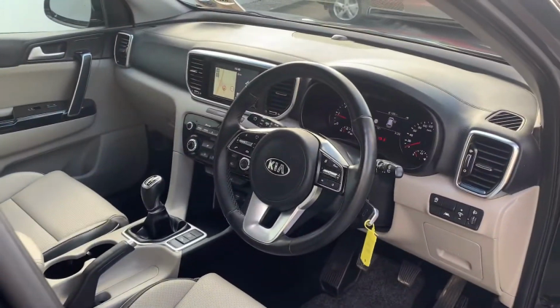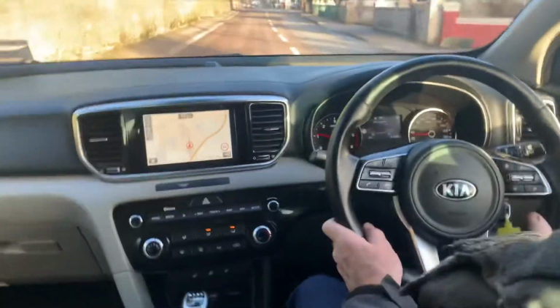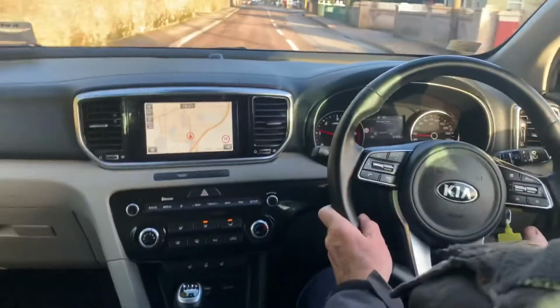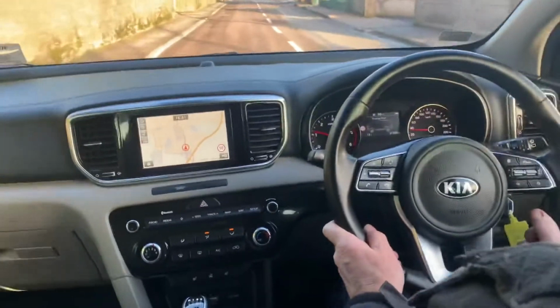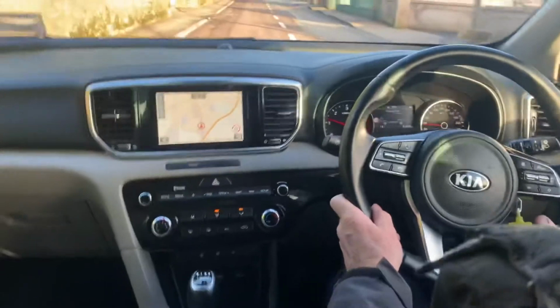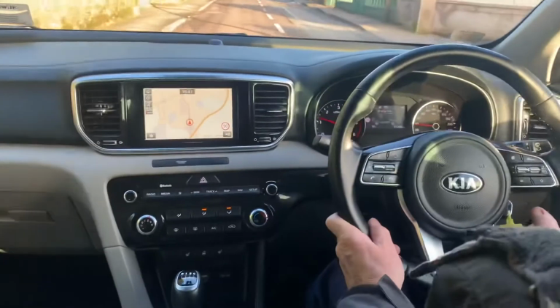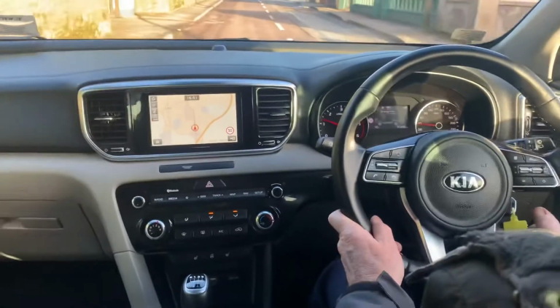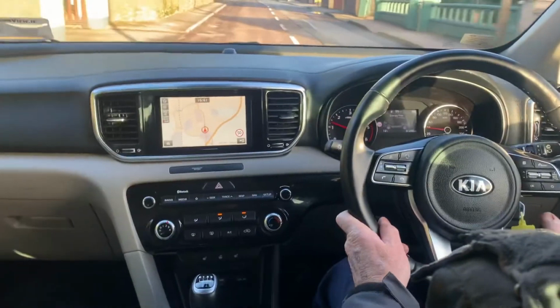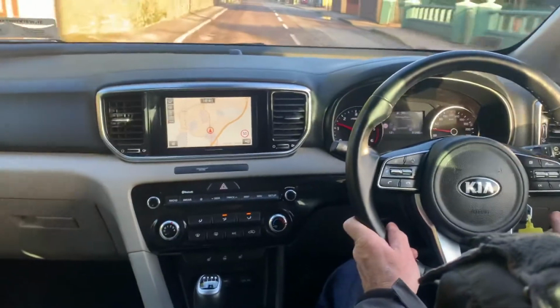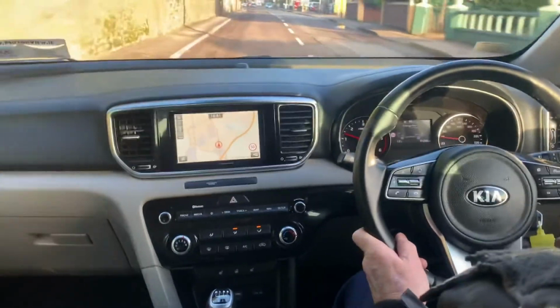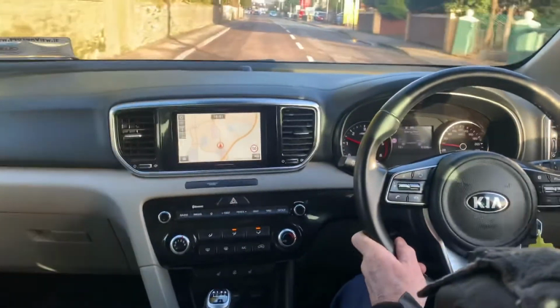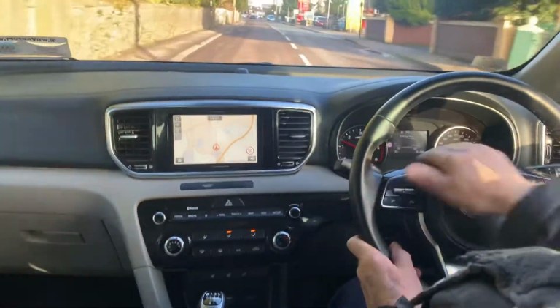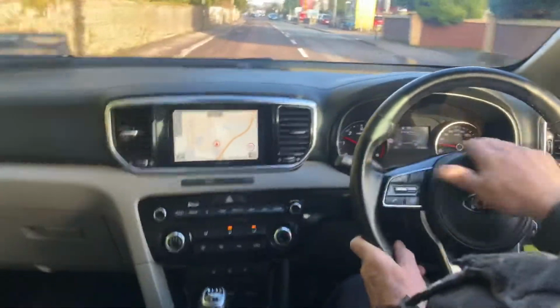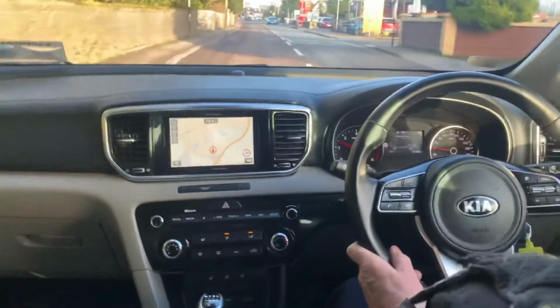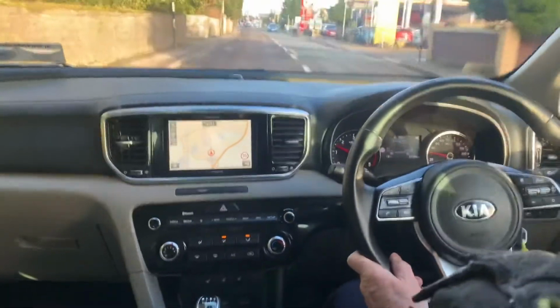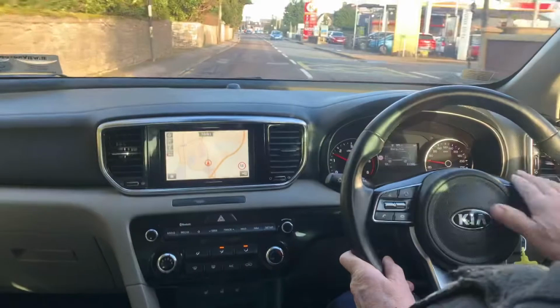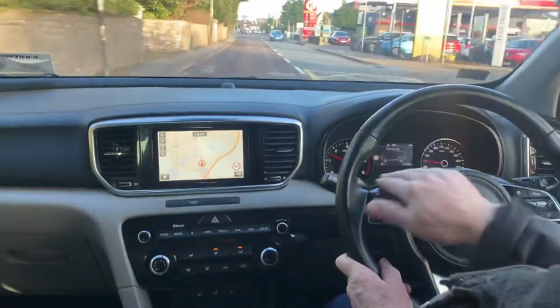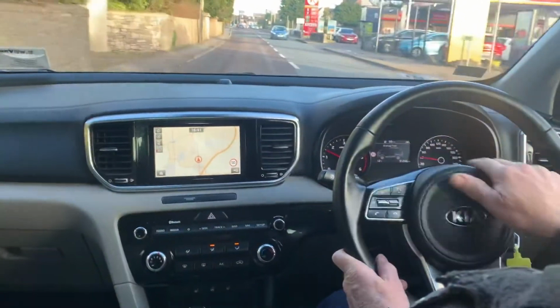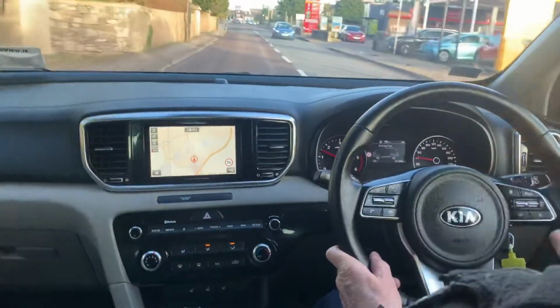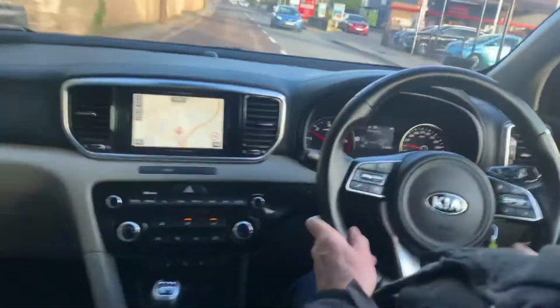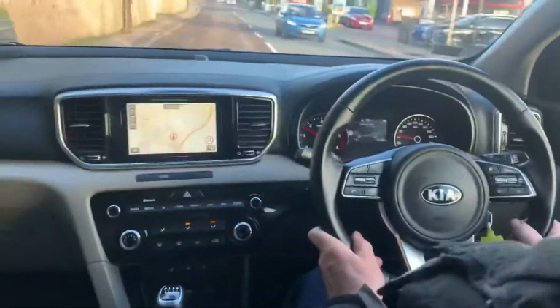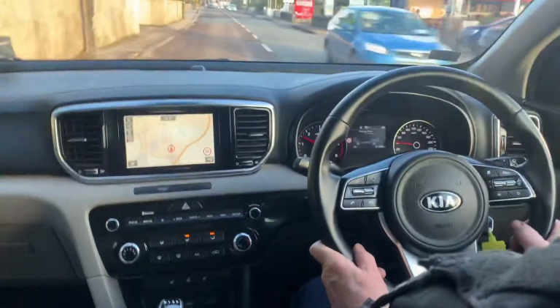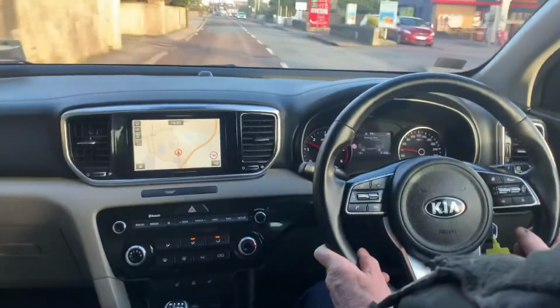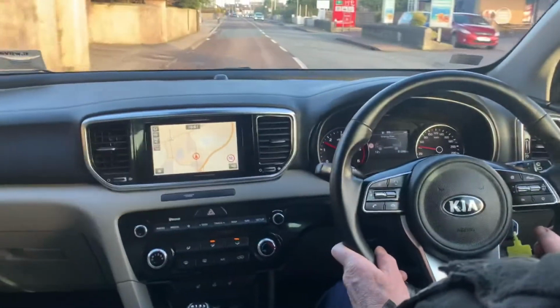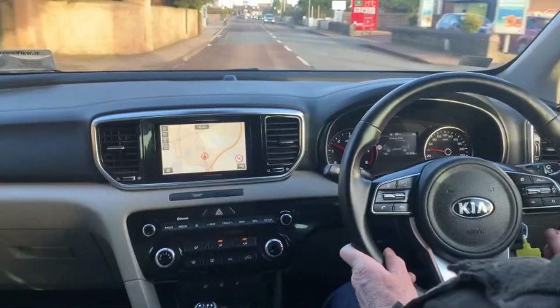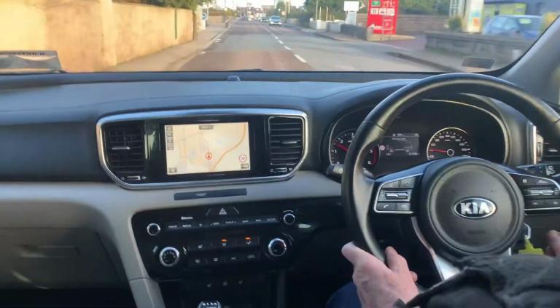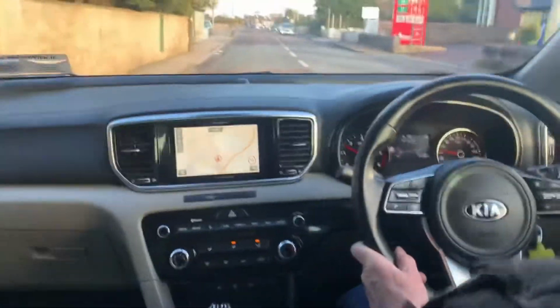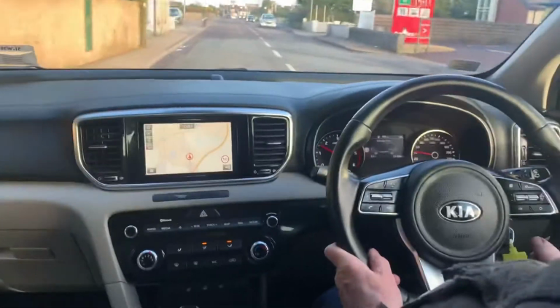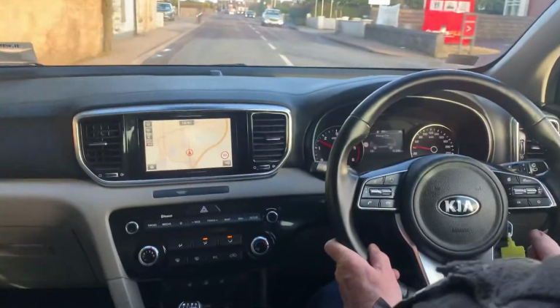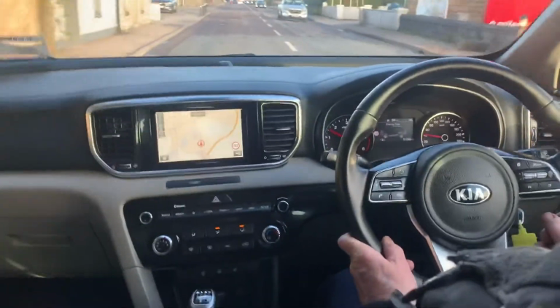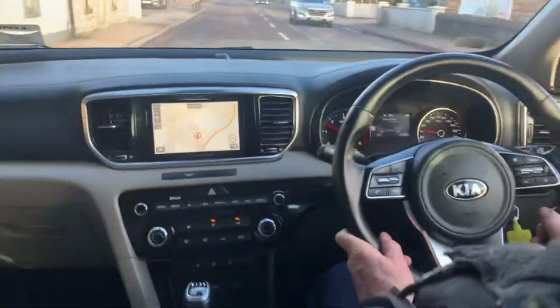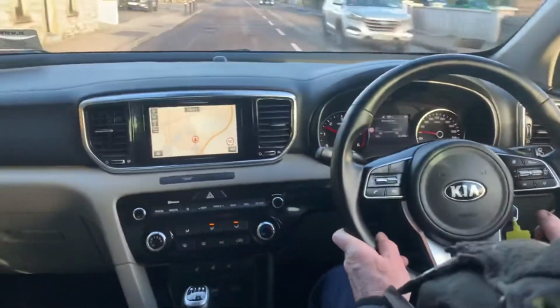Moving inside this 2021 Kia Sportage, it's a 1.7 litre diesel engine with a 6-speed manual gearbox. This car has just 31,000km on the clock and has 6 years remaining in its Kia warranty.